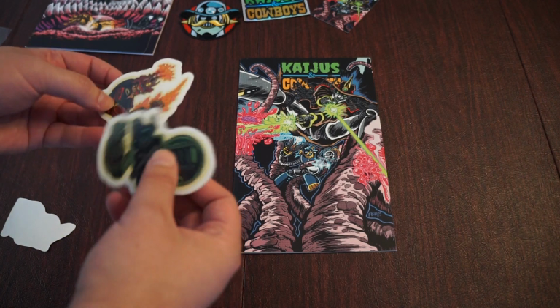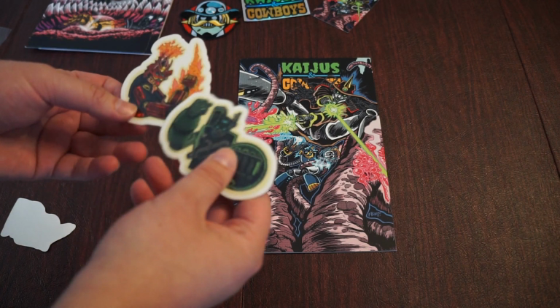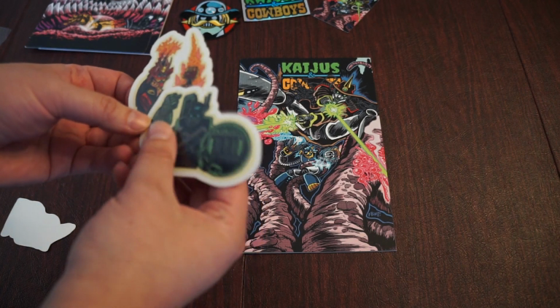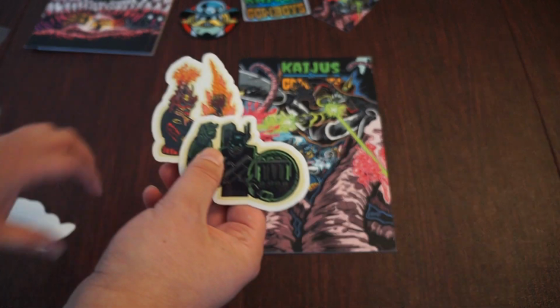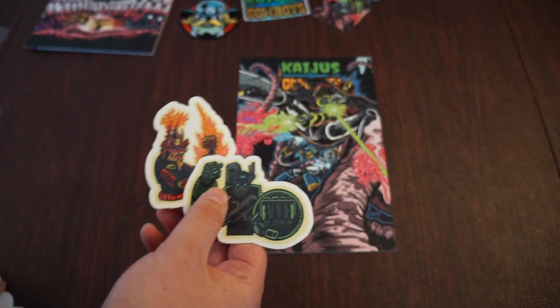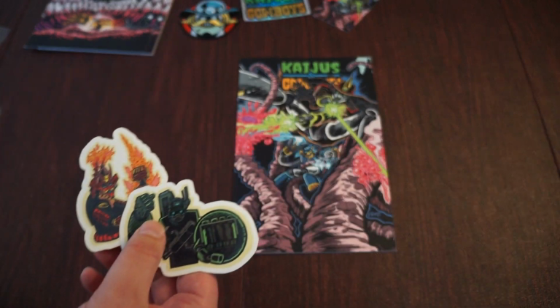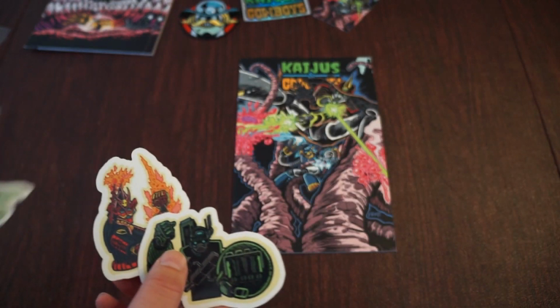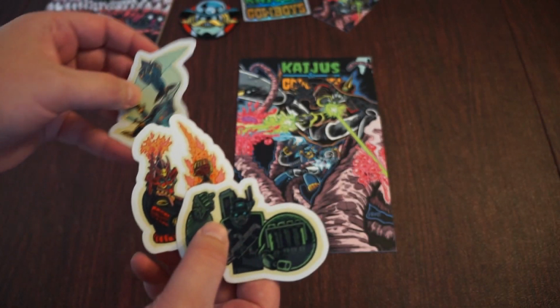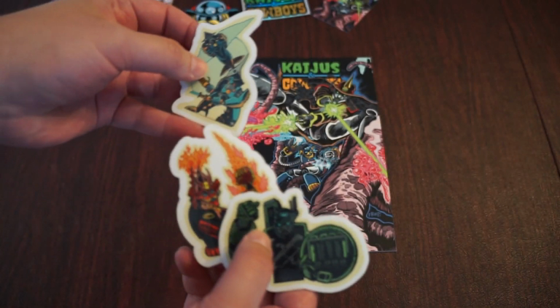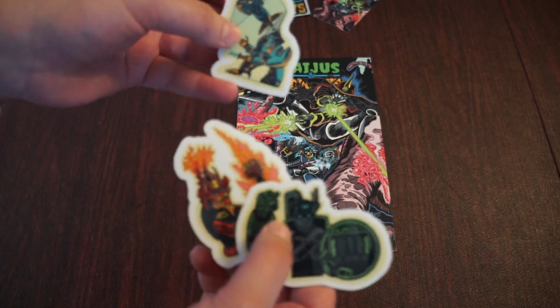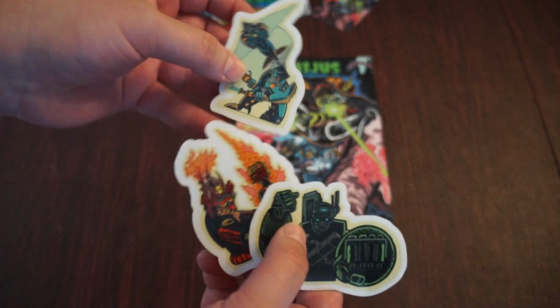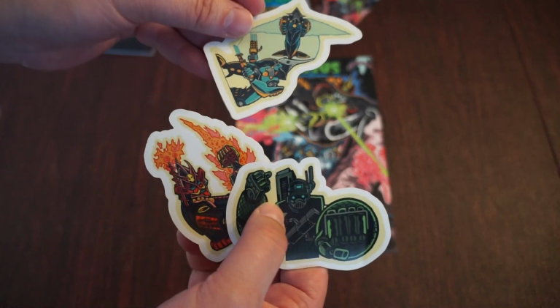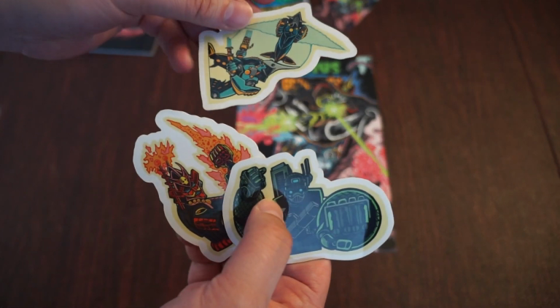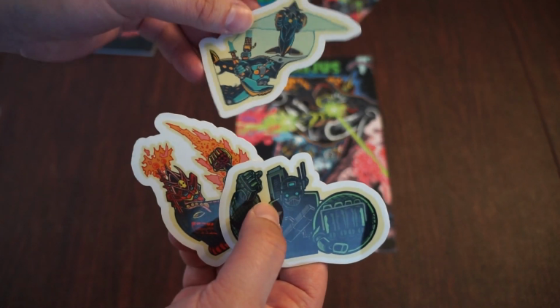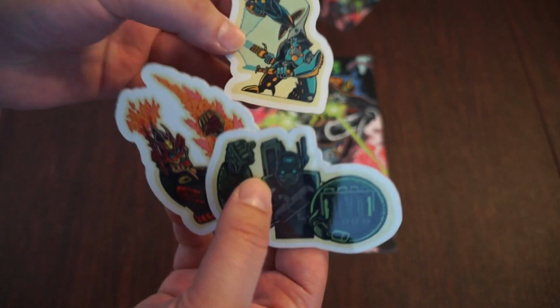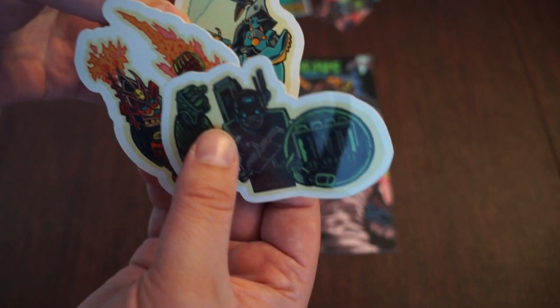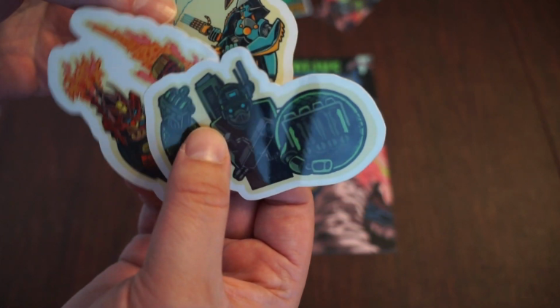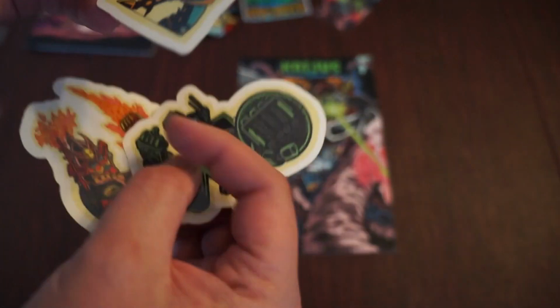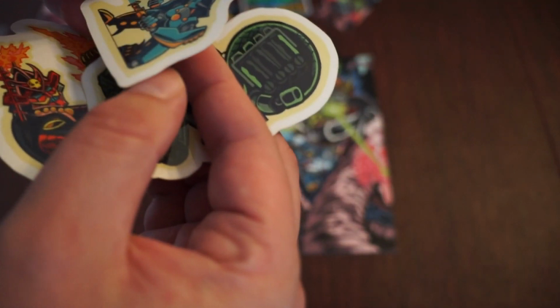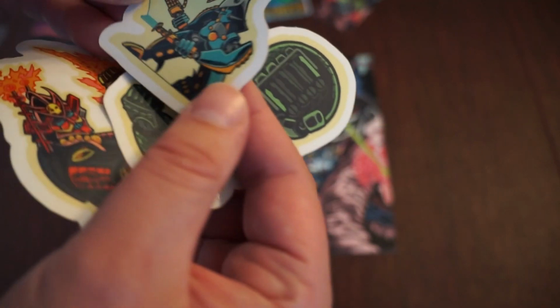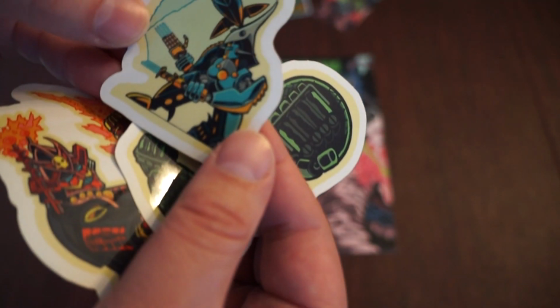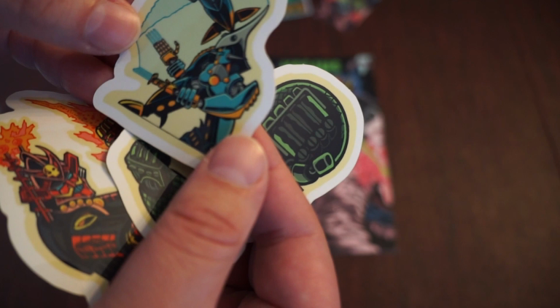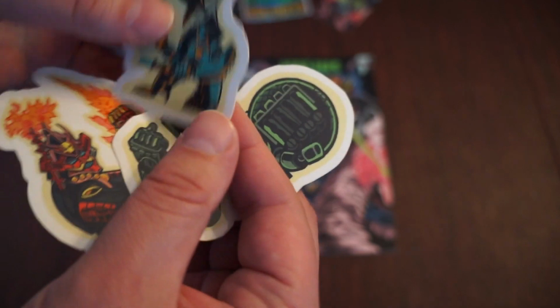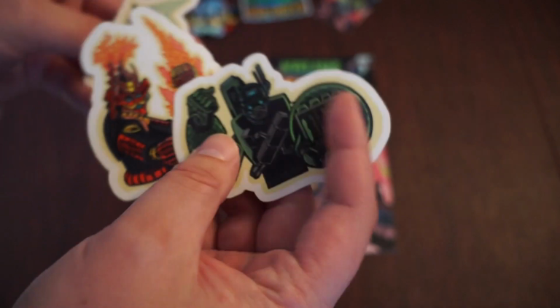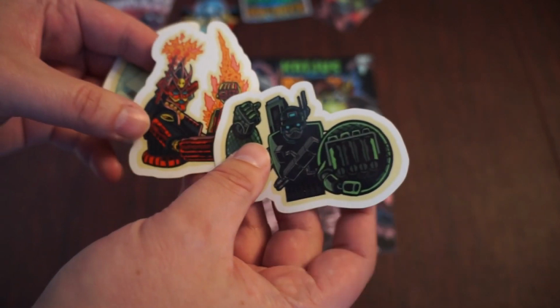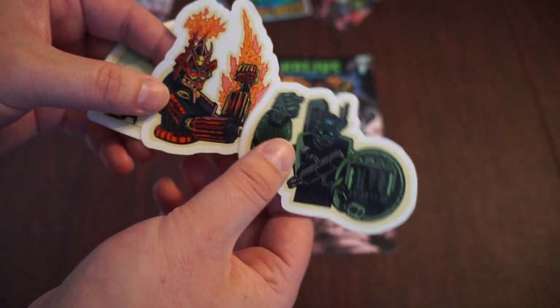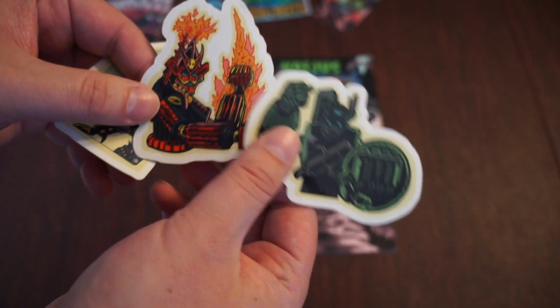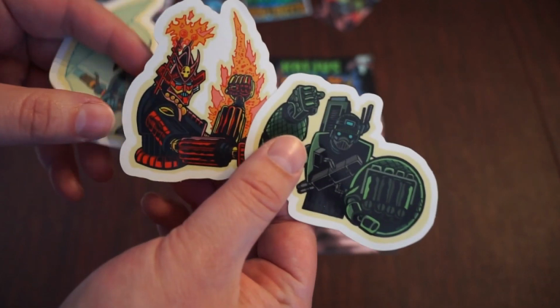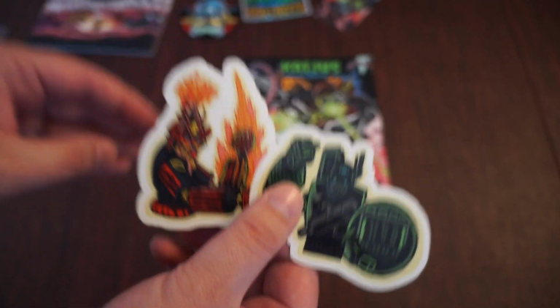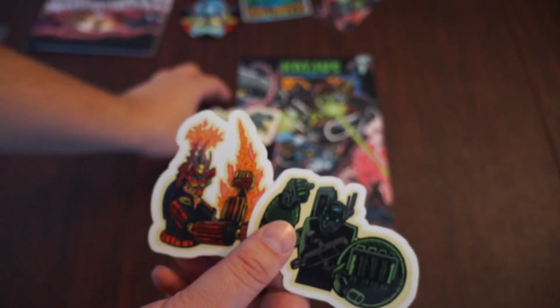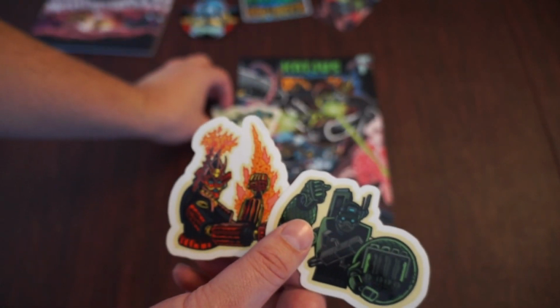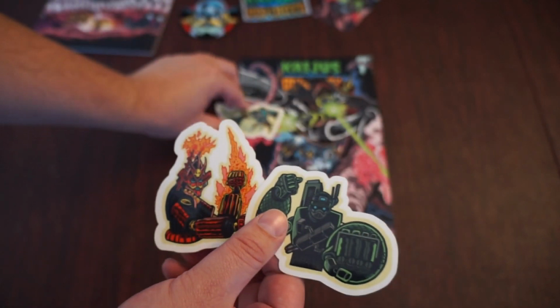Of course they always include on the campaign as an option some stickers. Really cool stuff — we have a bunch of different robots featured on the stickers.